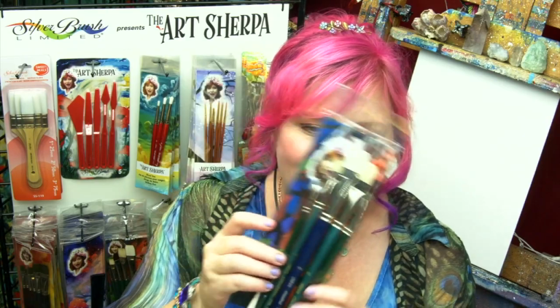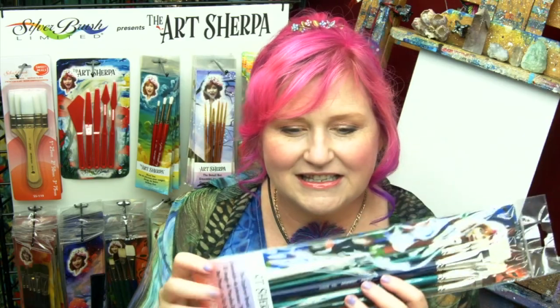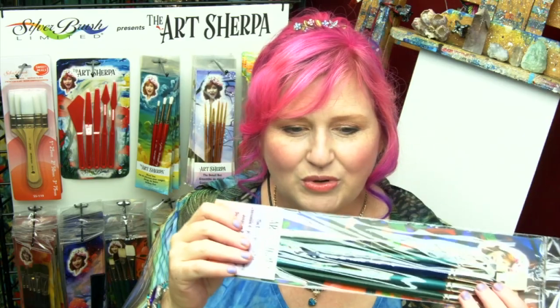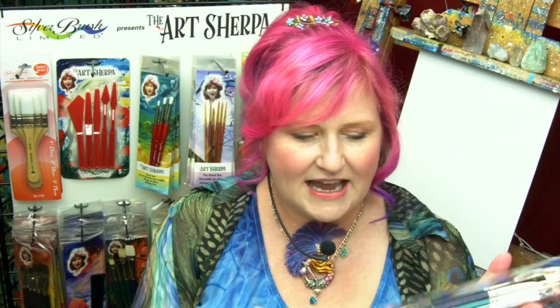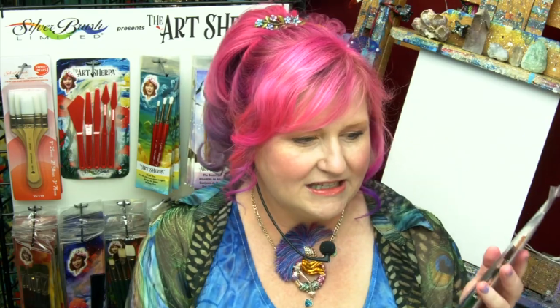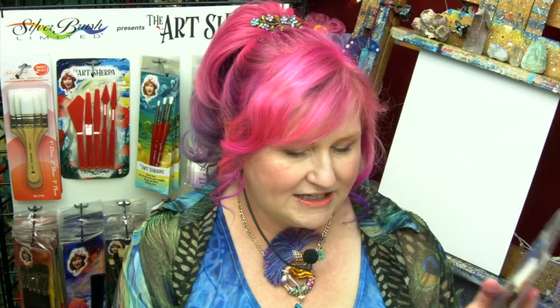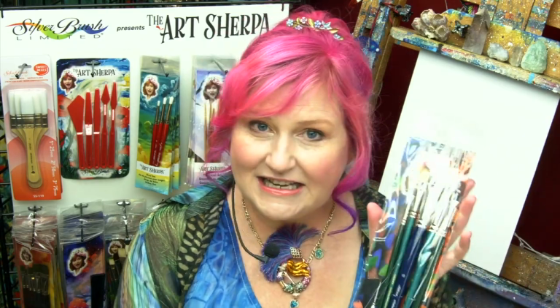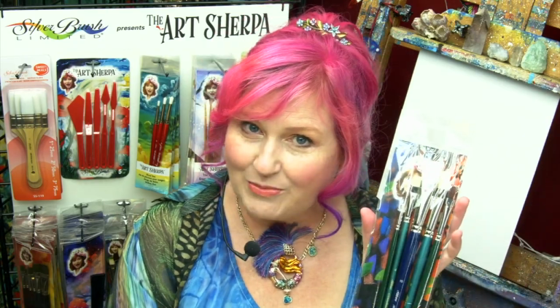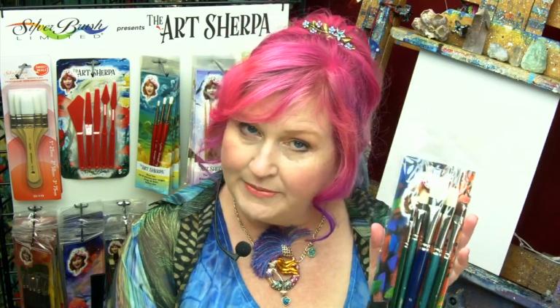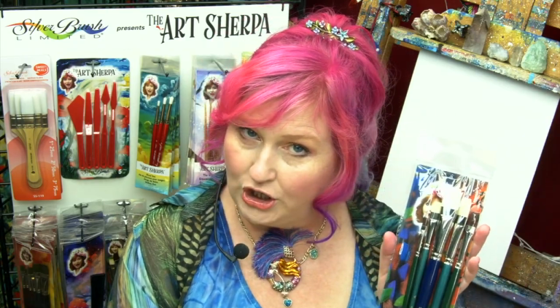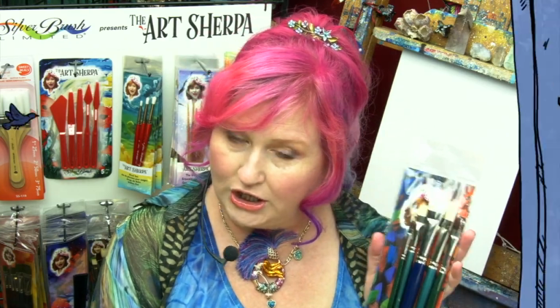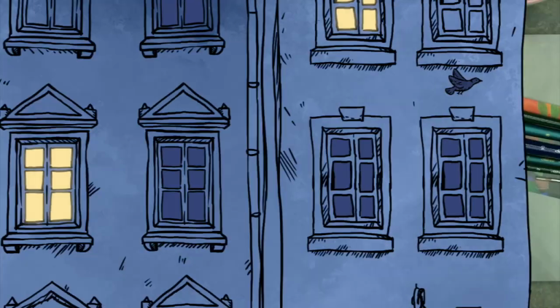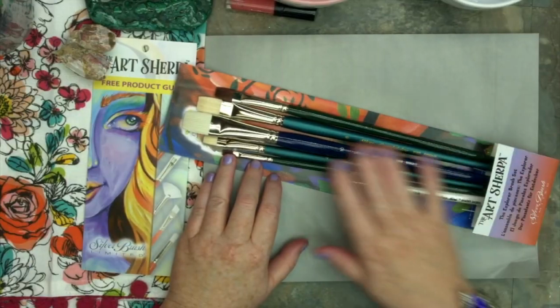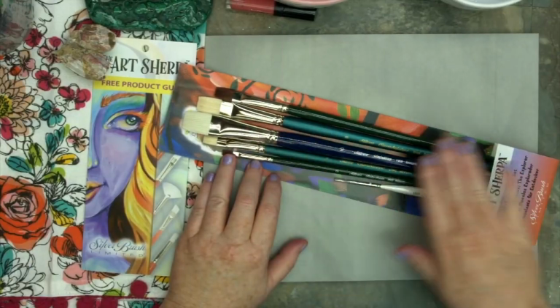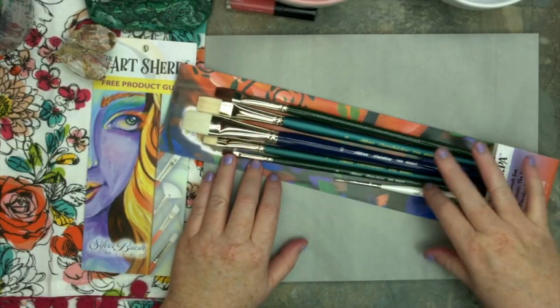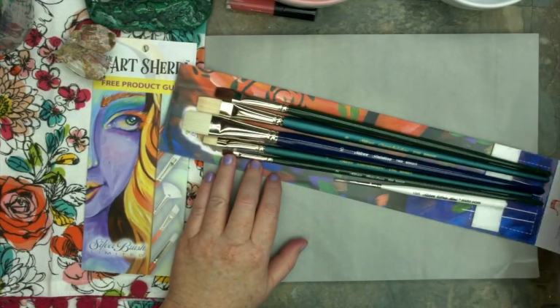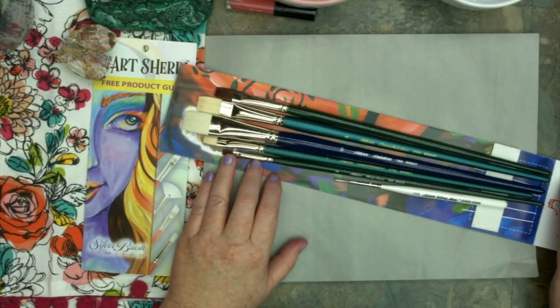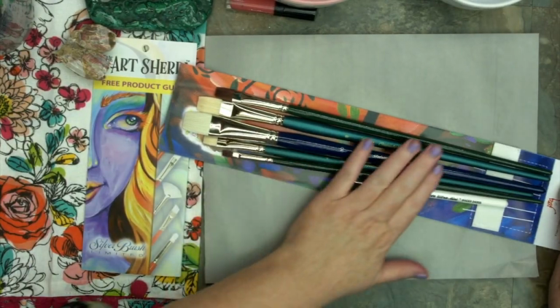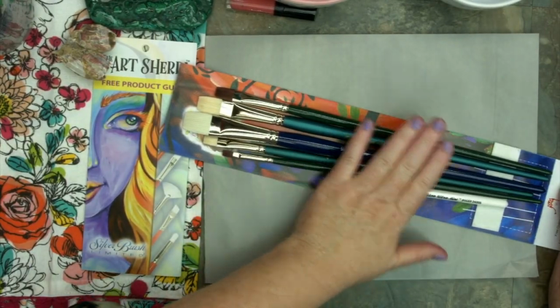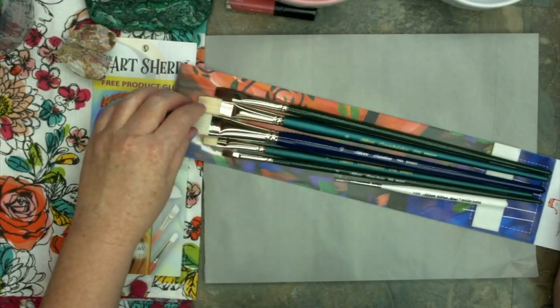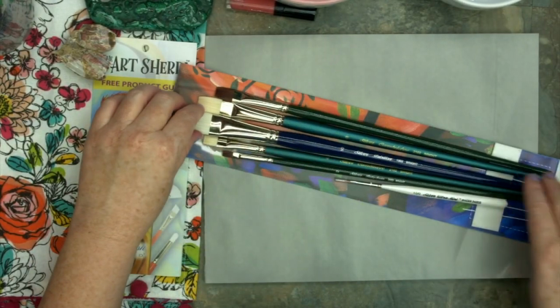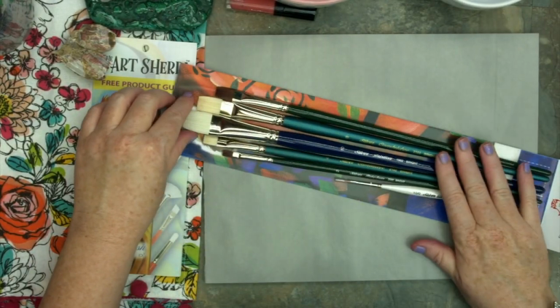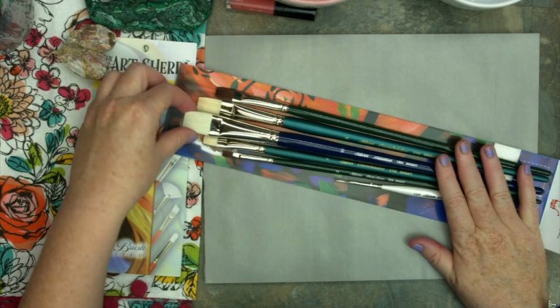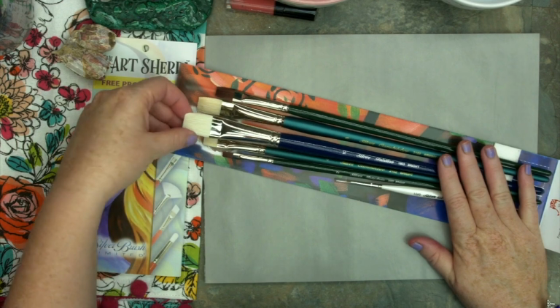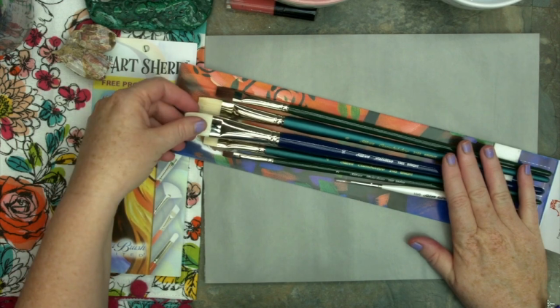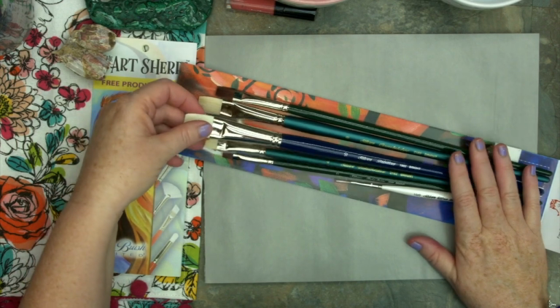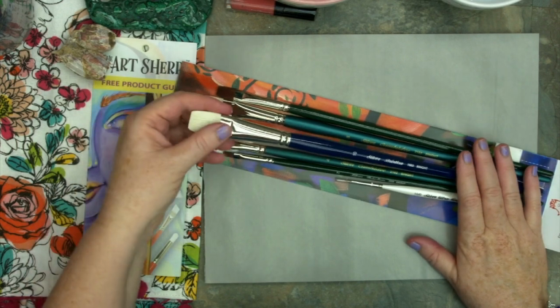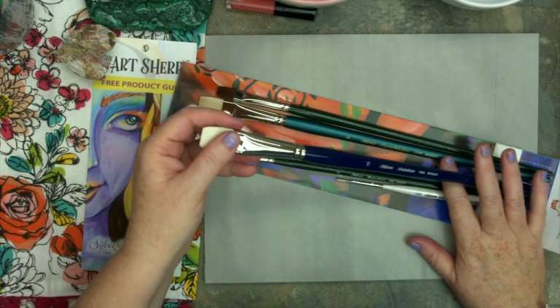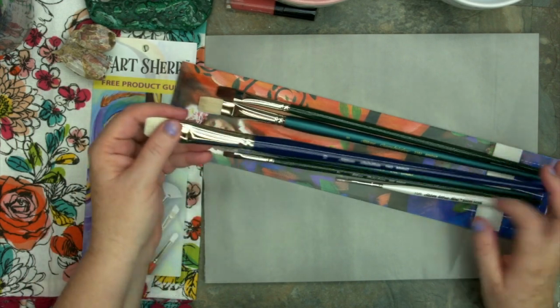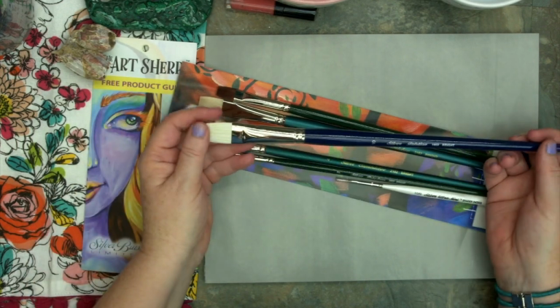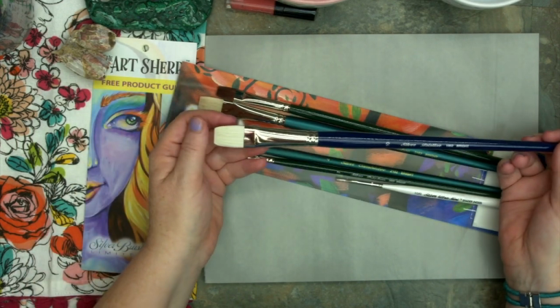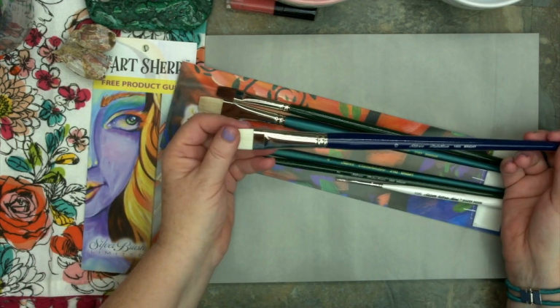So this is the Explorer set — this is the packaging. Let's take this to the close-up cam and give it a good look. I'm opening this up. The largest brush in this set is the Bristlon No. 10 Bright.